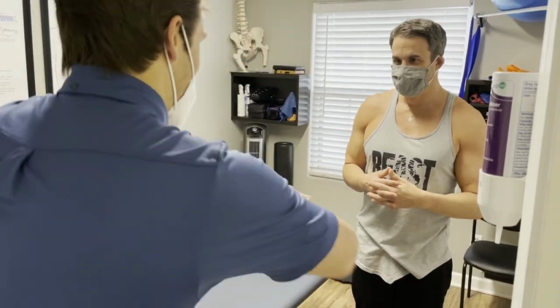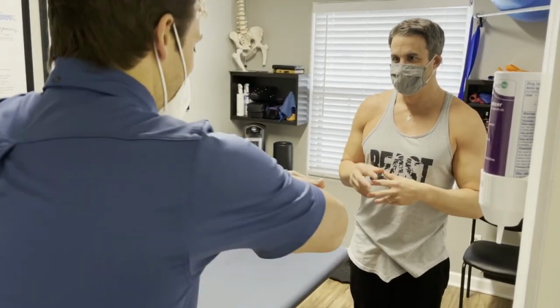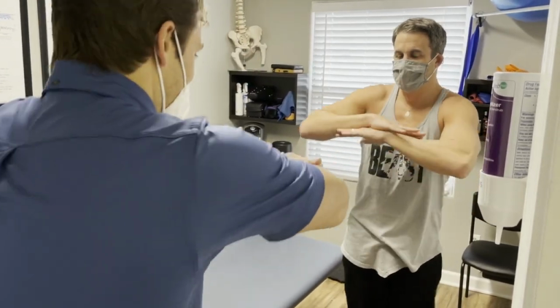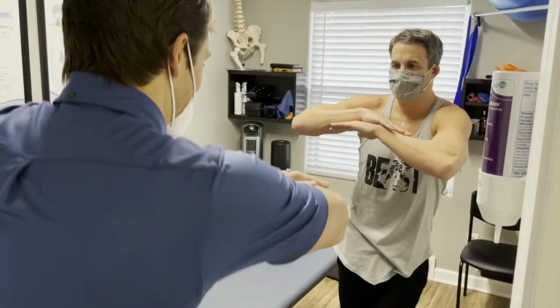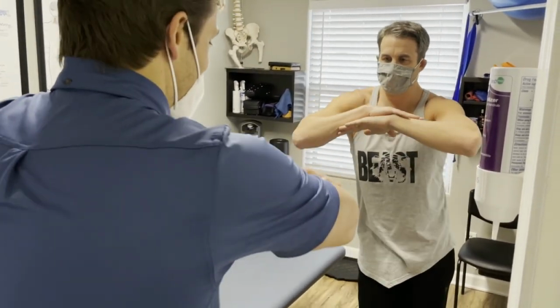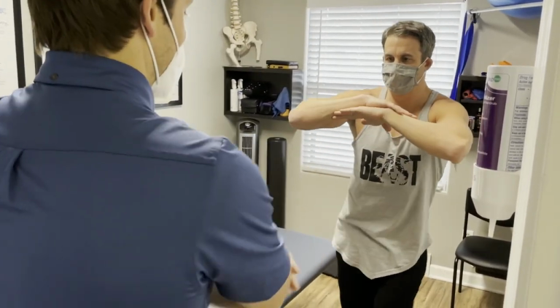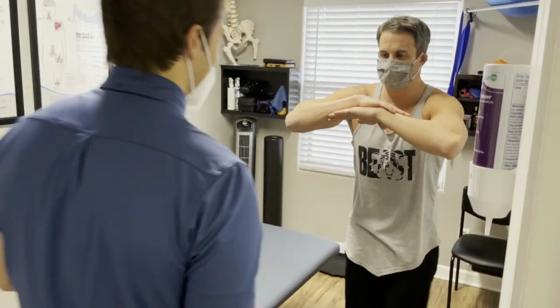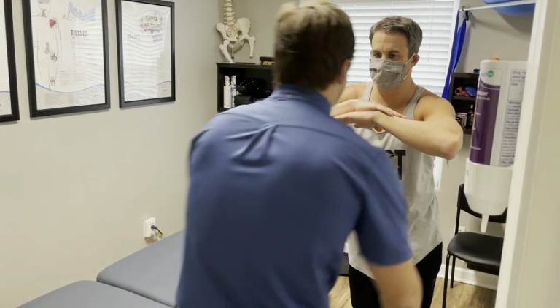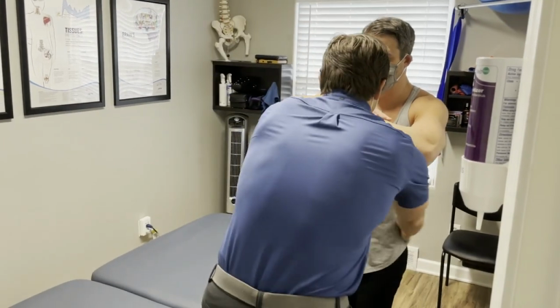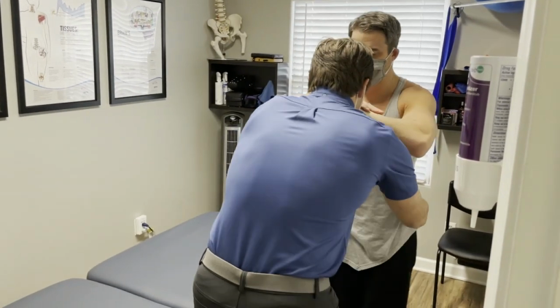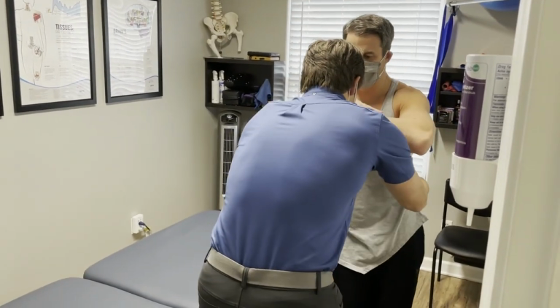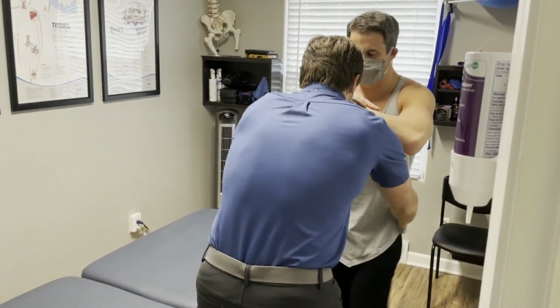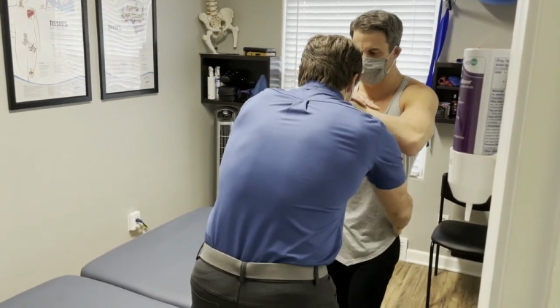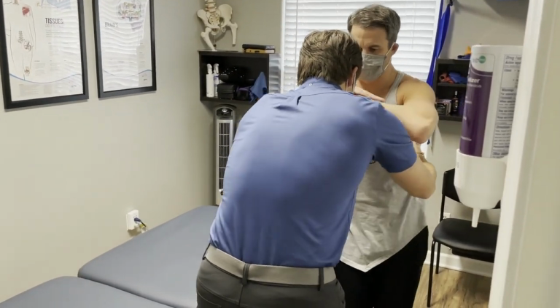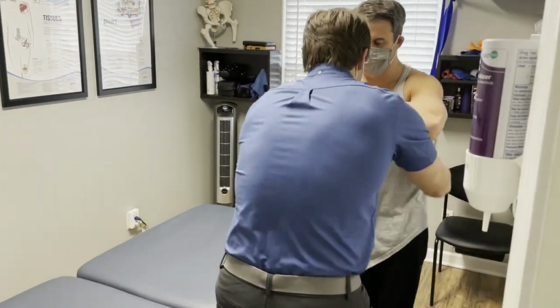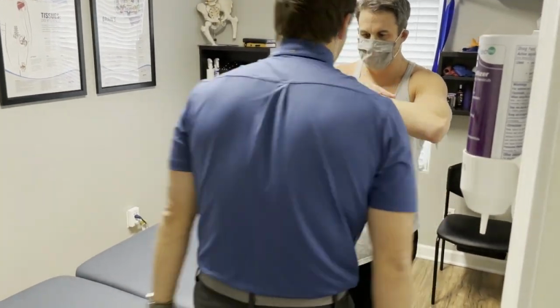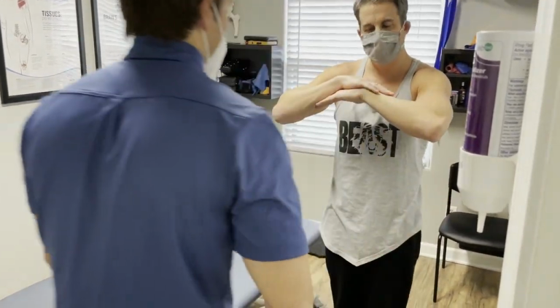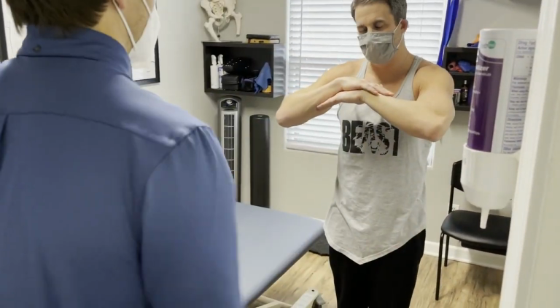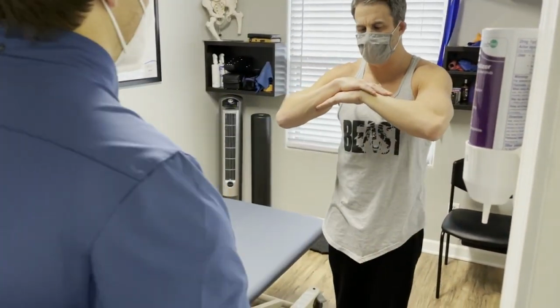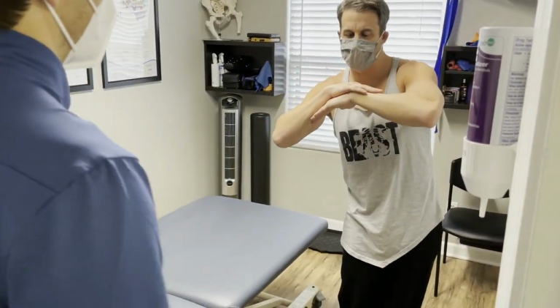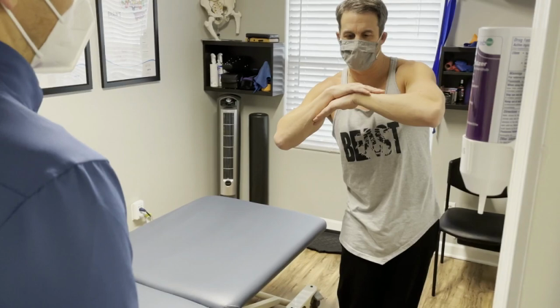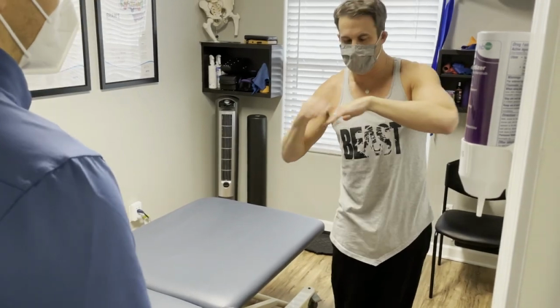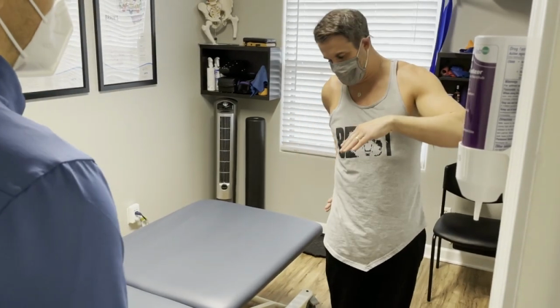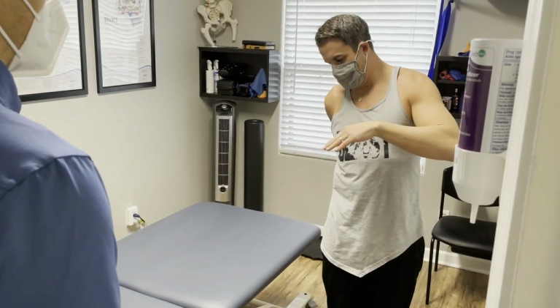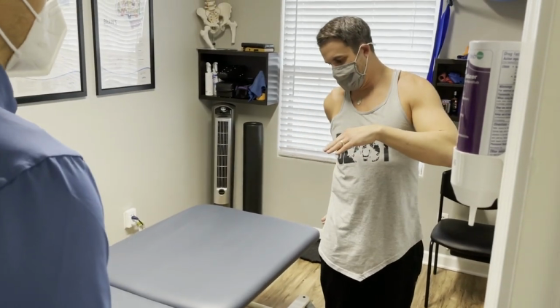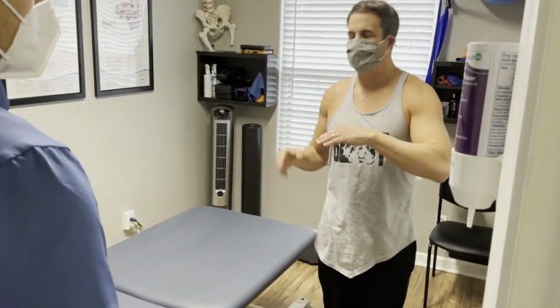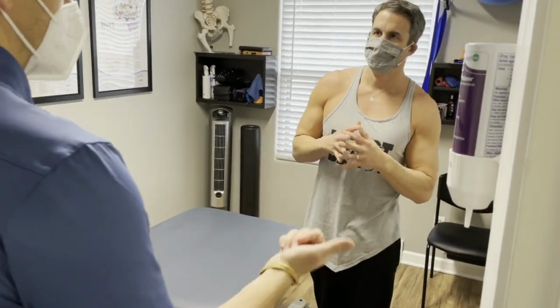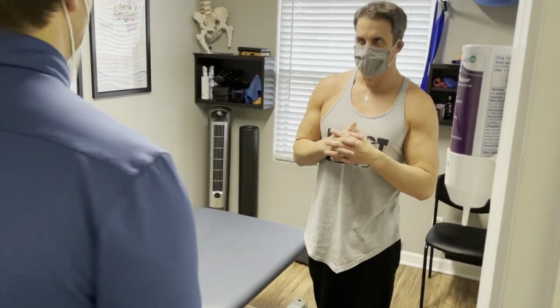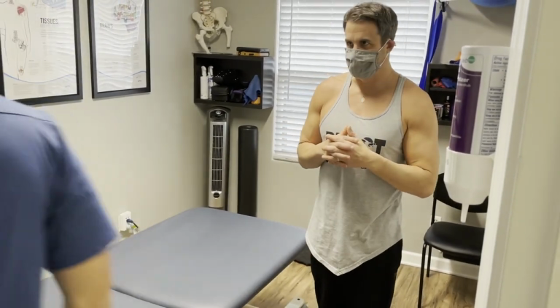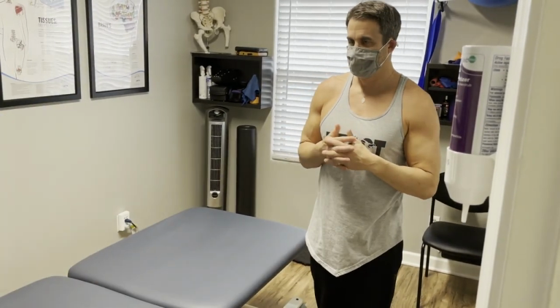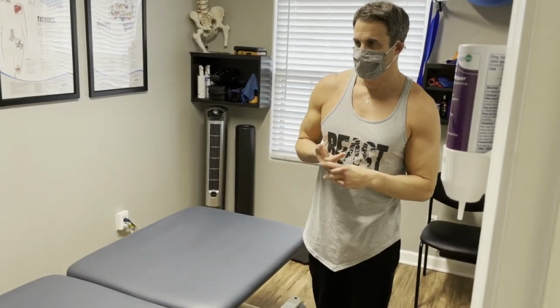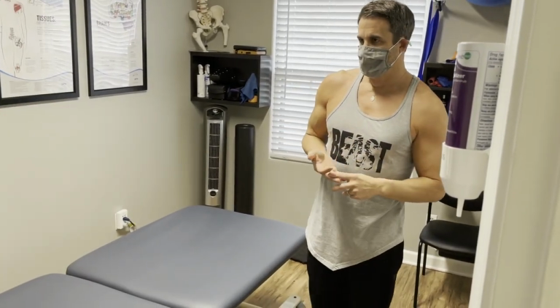Let's shift from side to side, do a little dance. Good. Any issue there? No. When I go this way, I feel that same - on the right side? Yeah. So shifting to the left? Yes. So right side glide is standing.